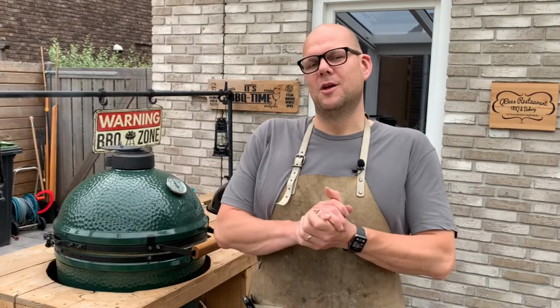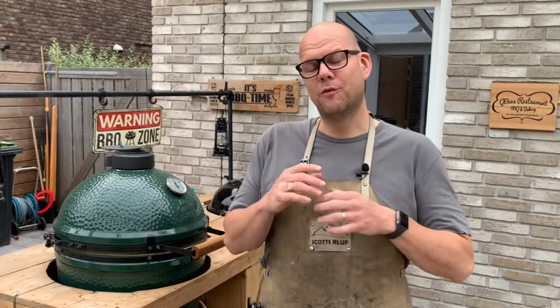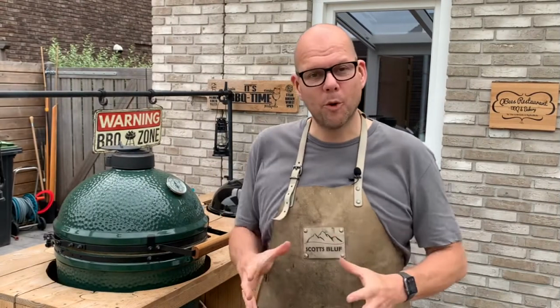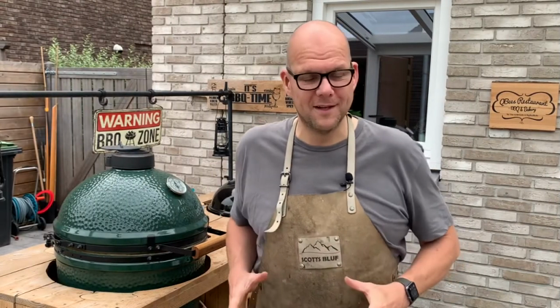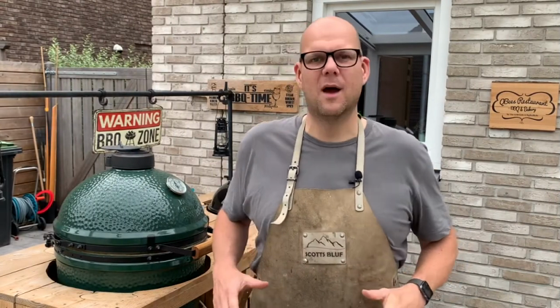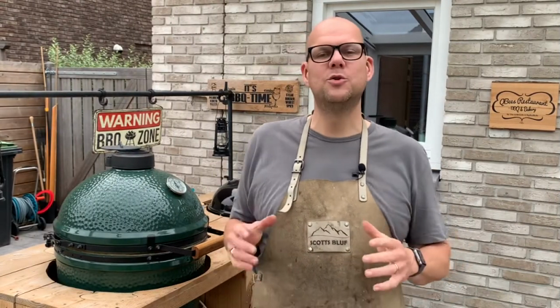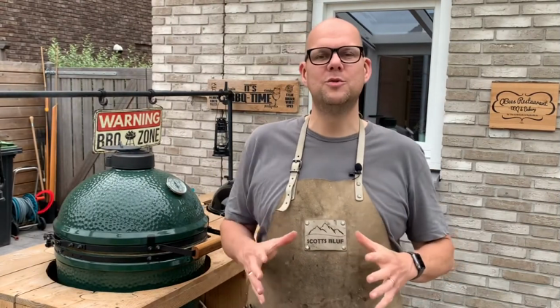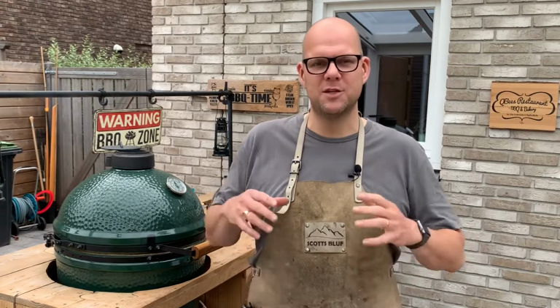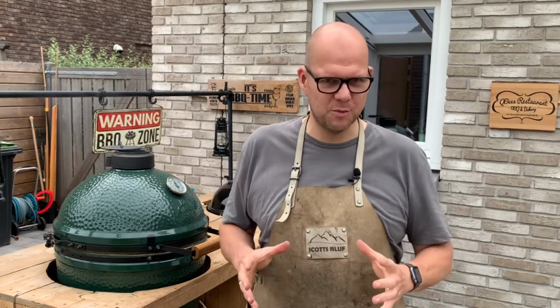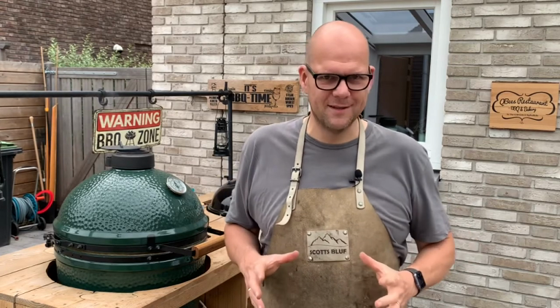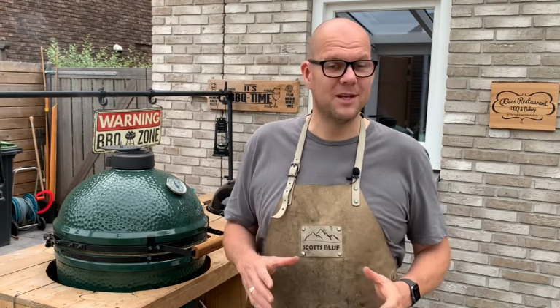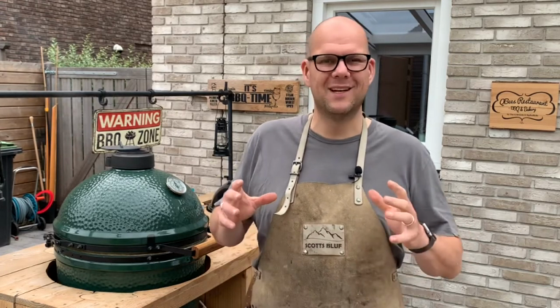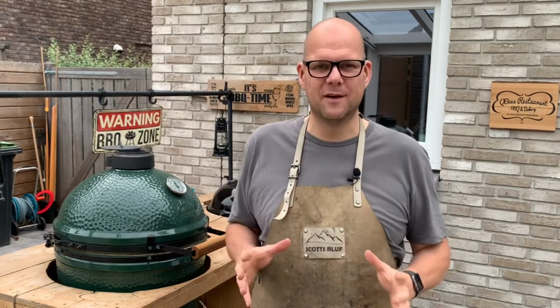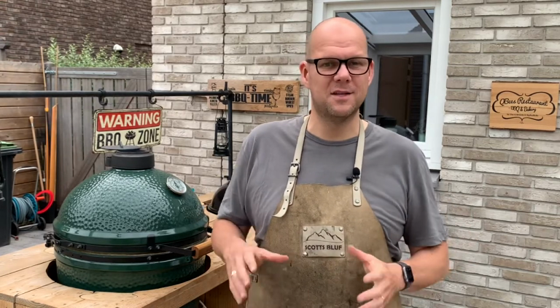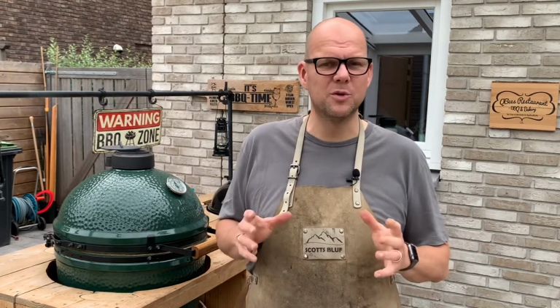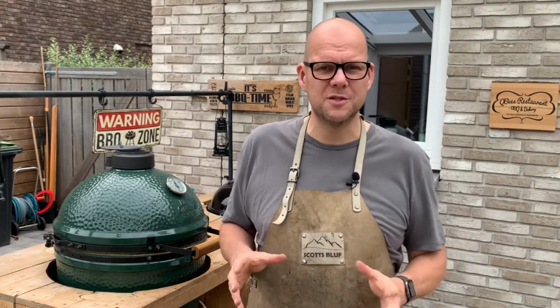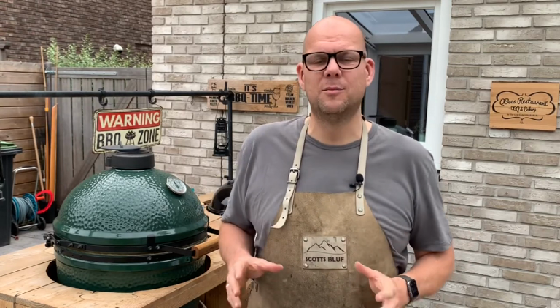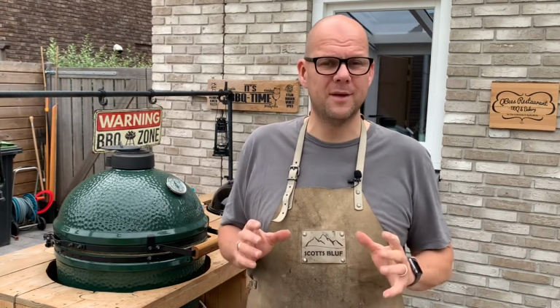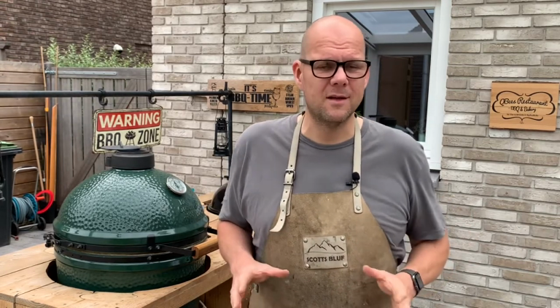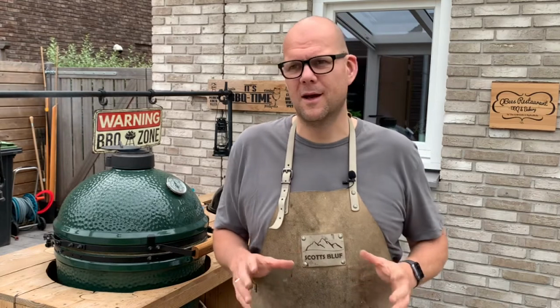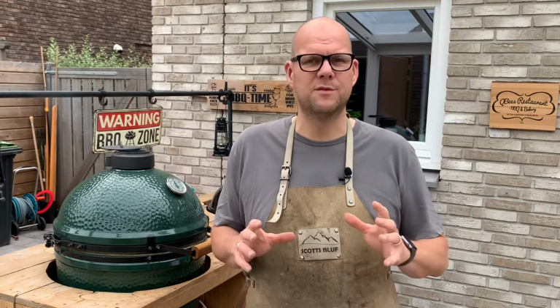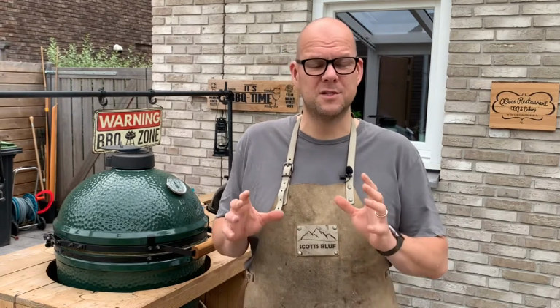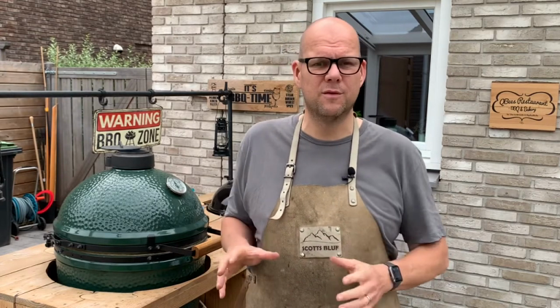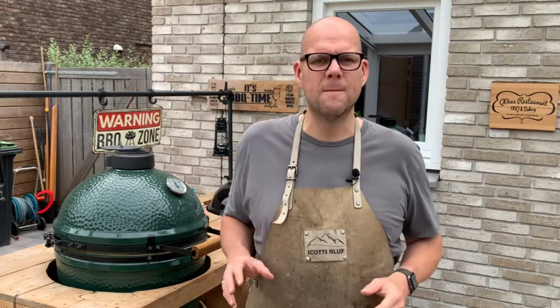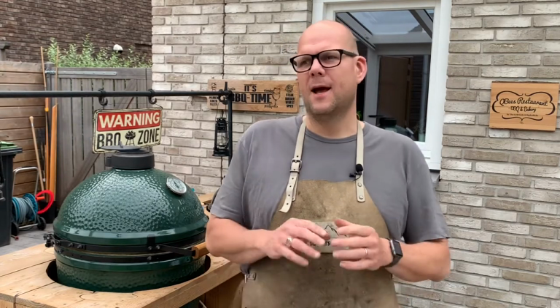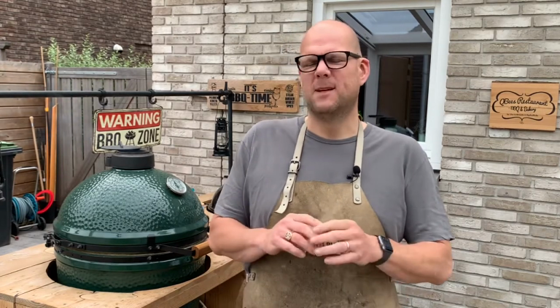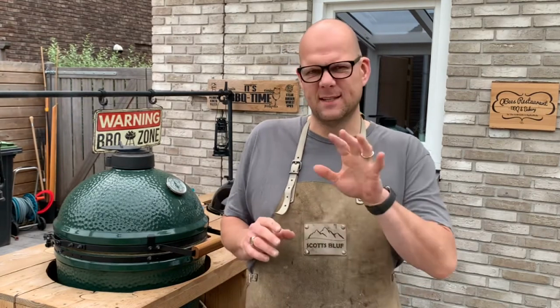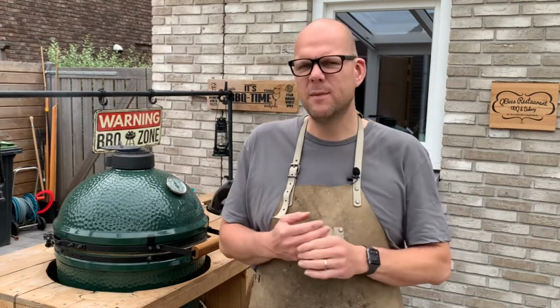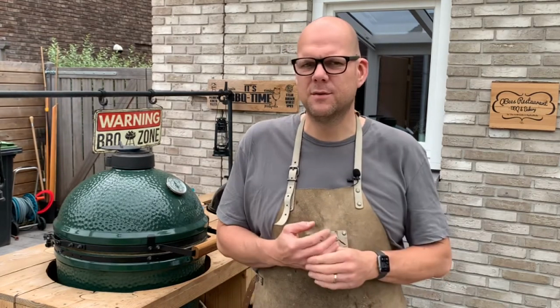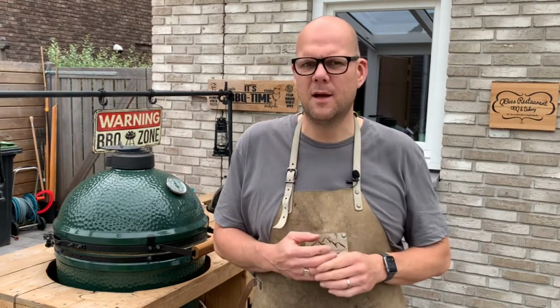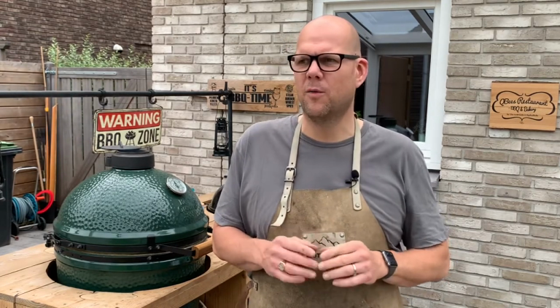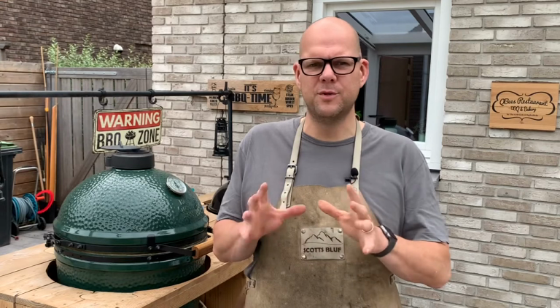For our pork belly today I'm going to use a special breed. It is called Livar. It is a typical Dutch bred pig. It comes from the south of Holland. A little bit of history on that breed.